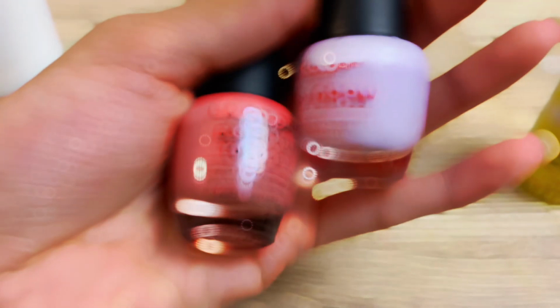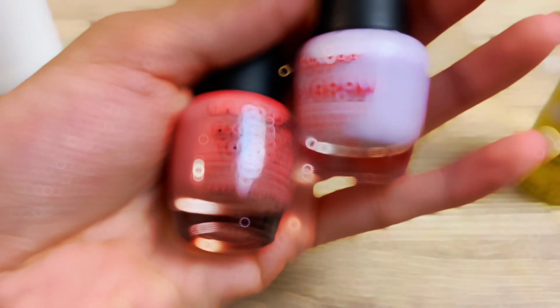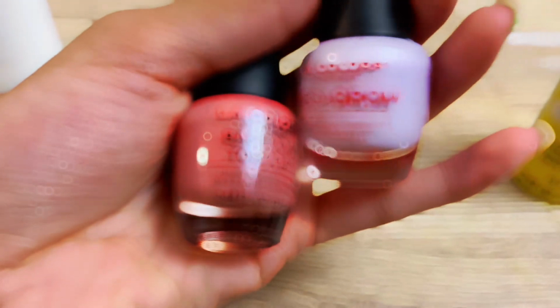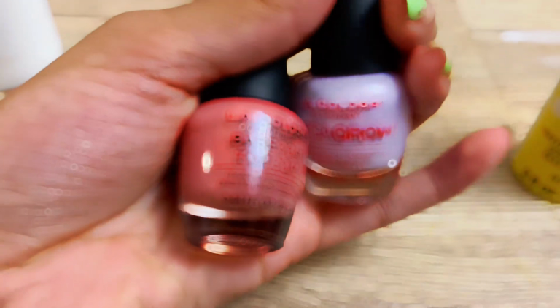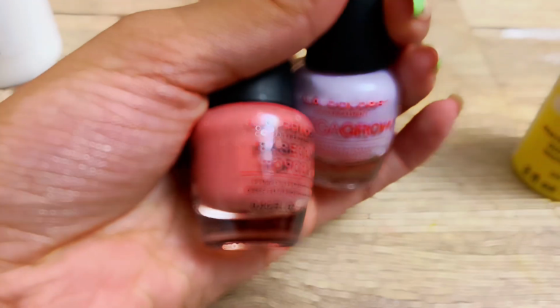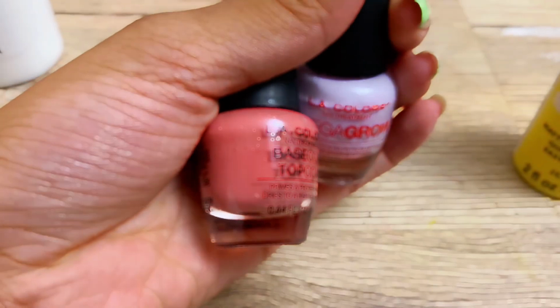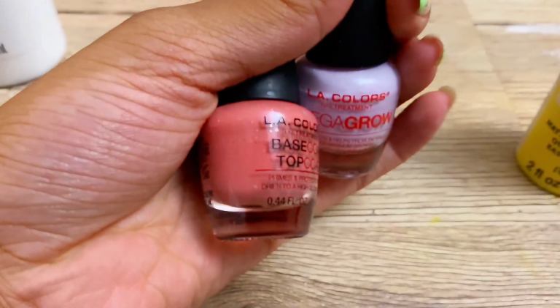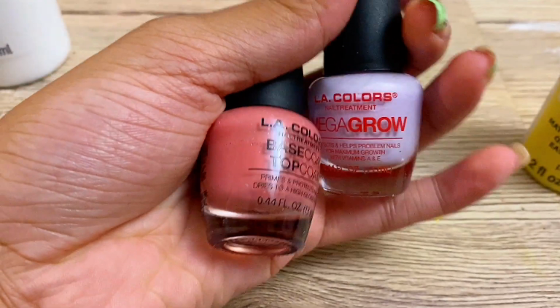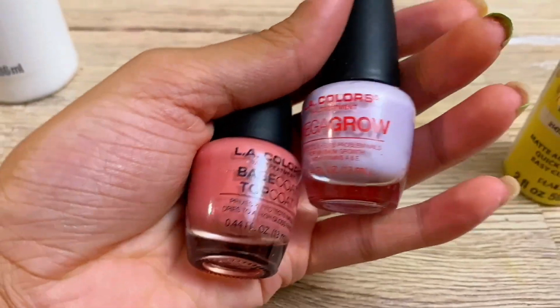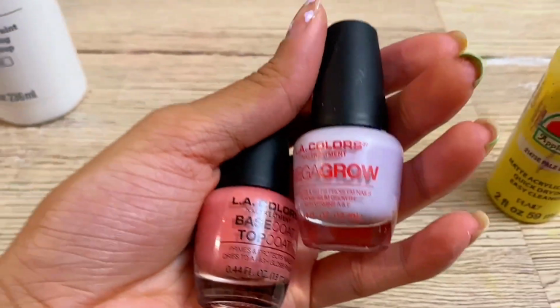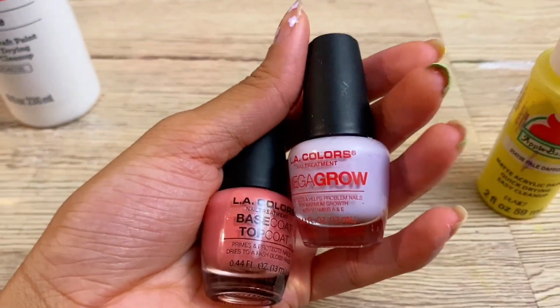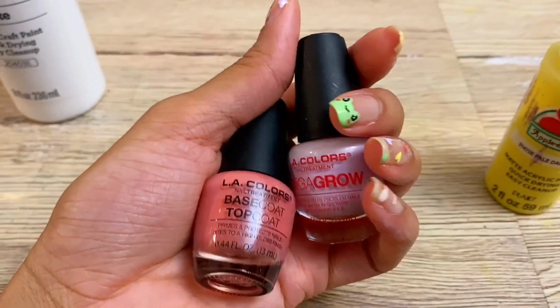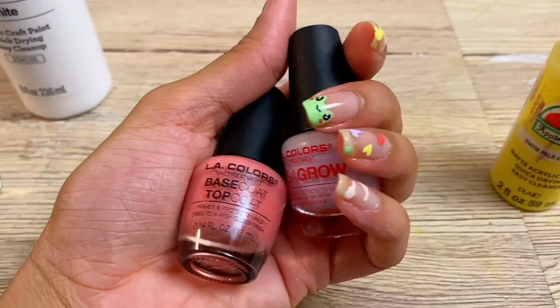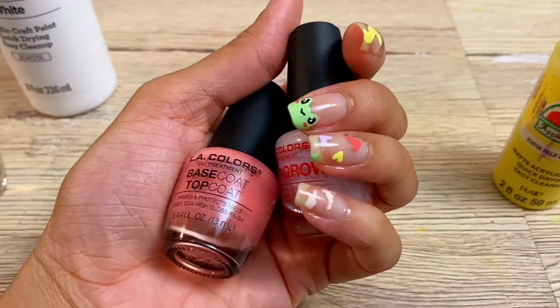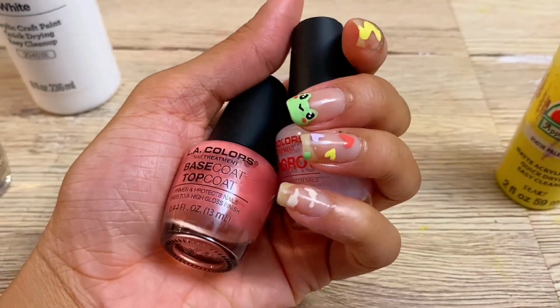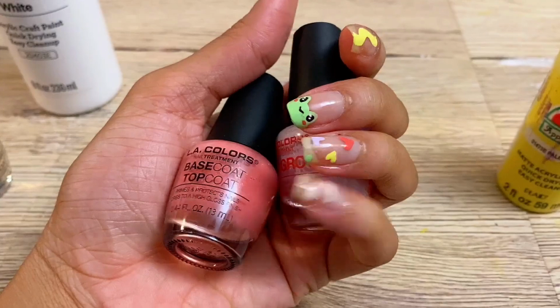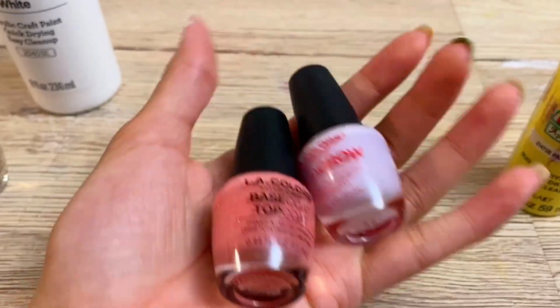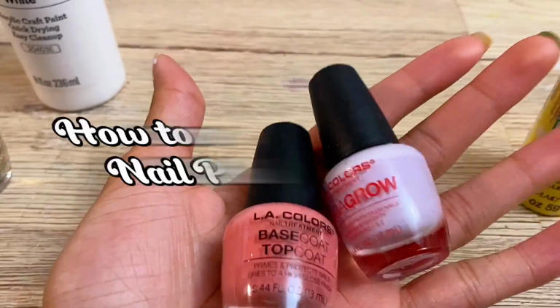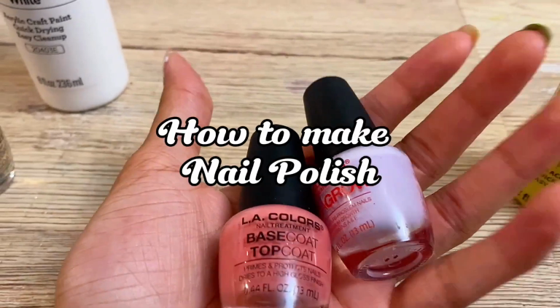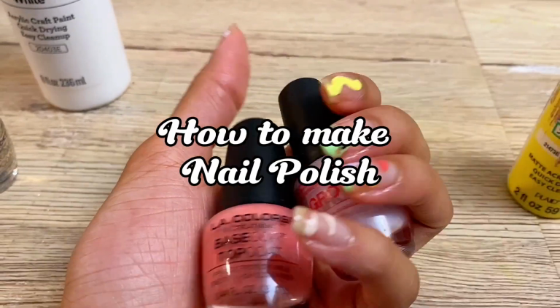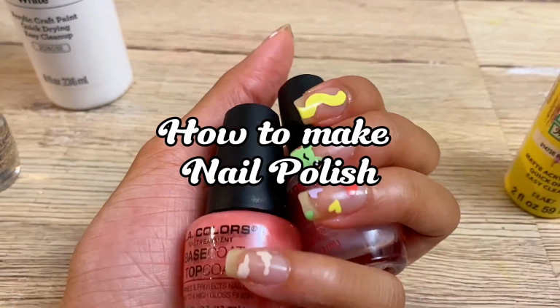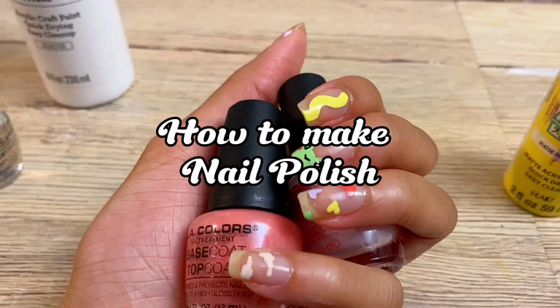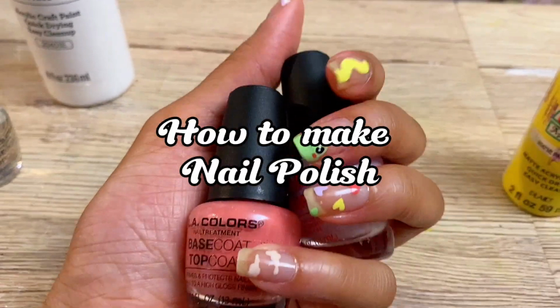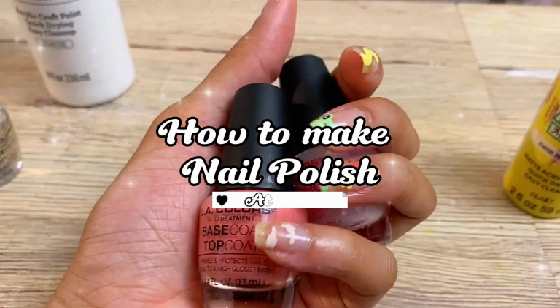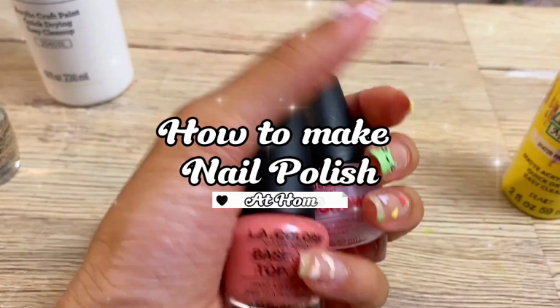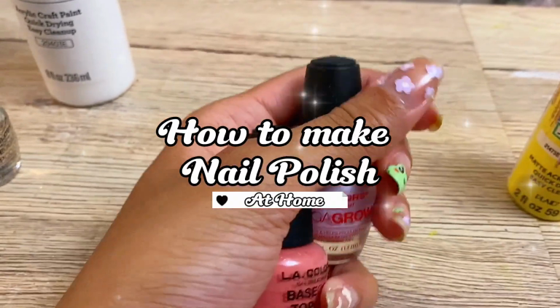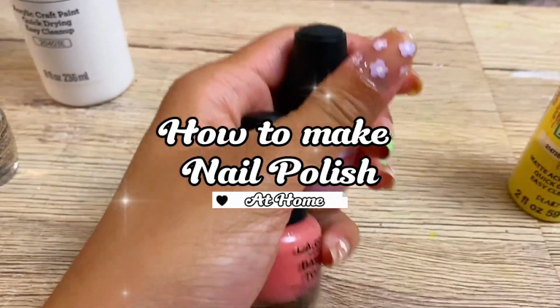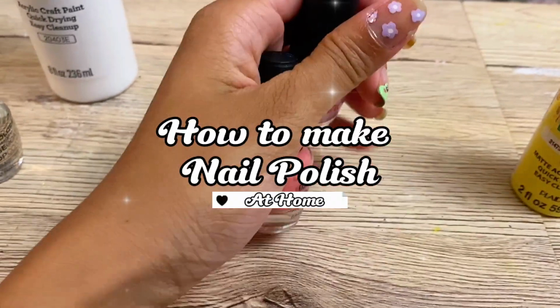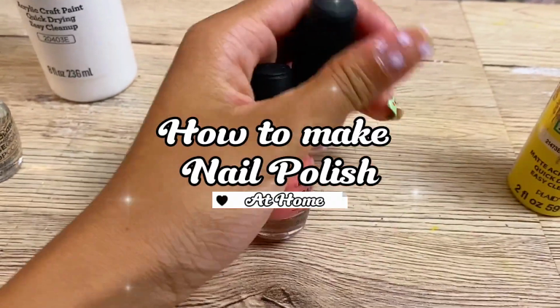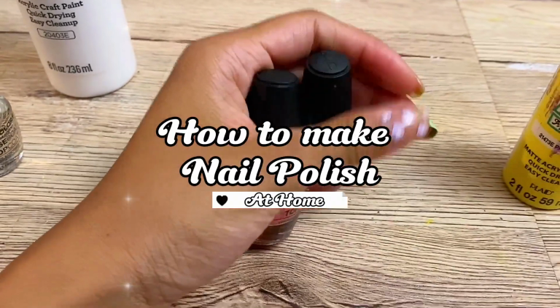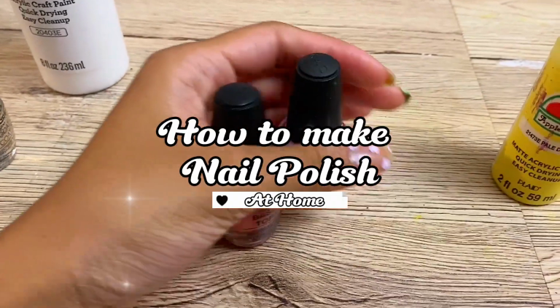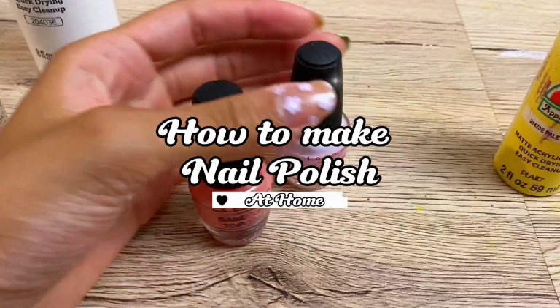Hey guys, welcome back to my channel. In today's video, I'm going to show you how to make your own nail polish at home. Let's get started.